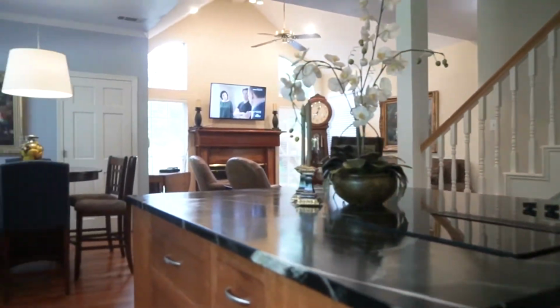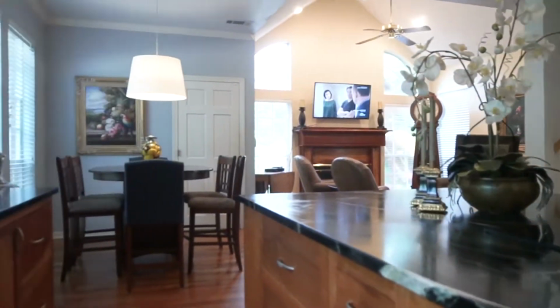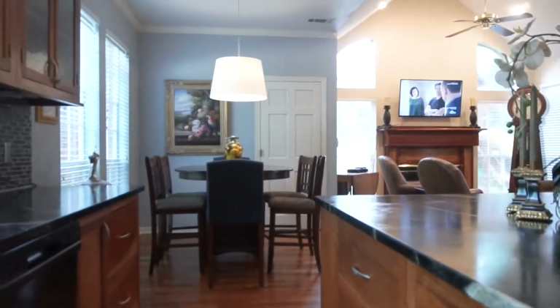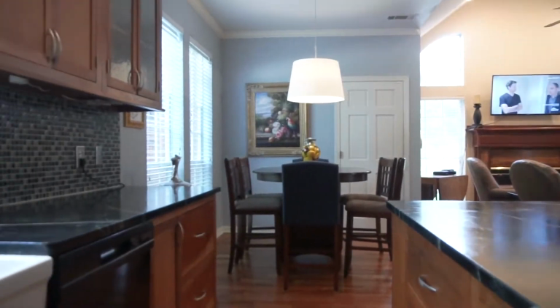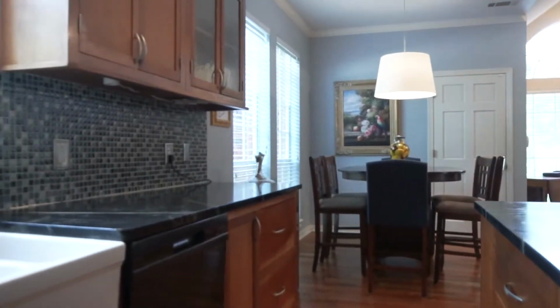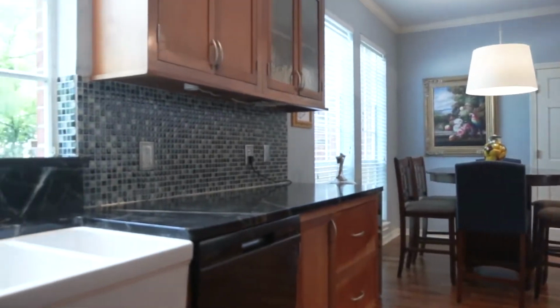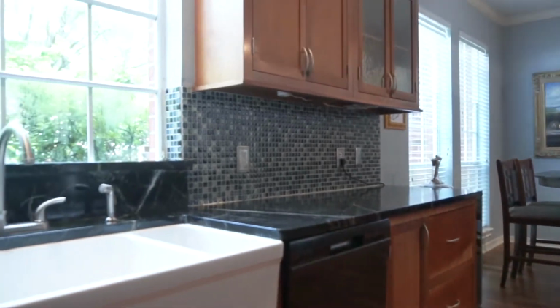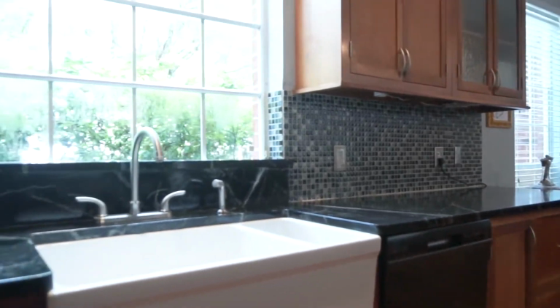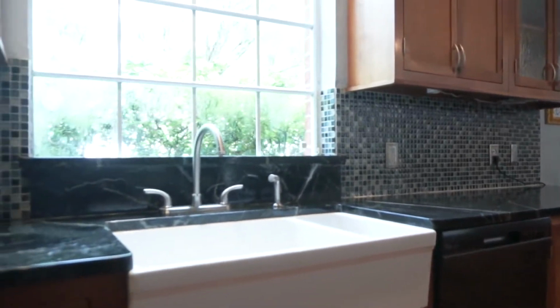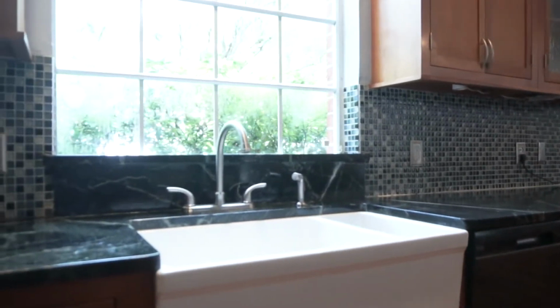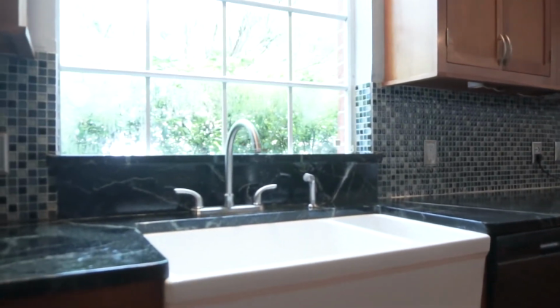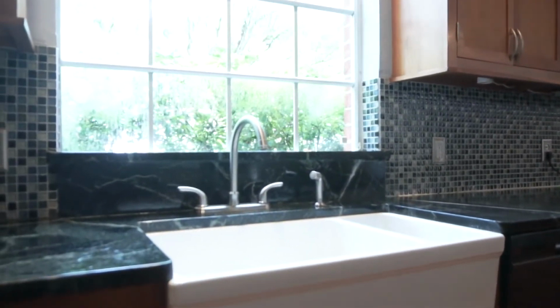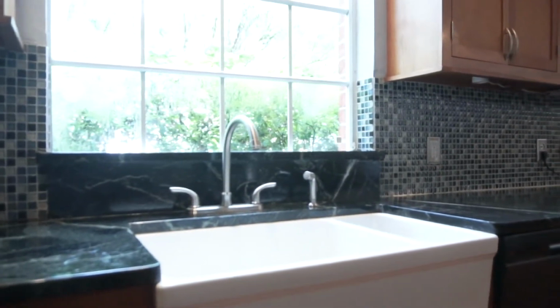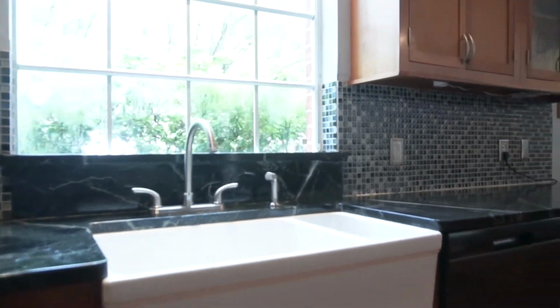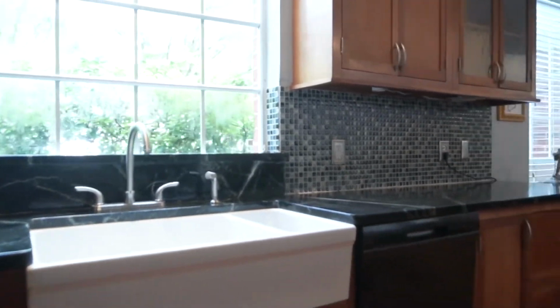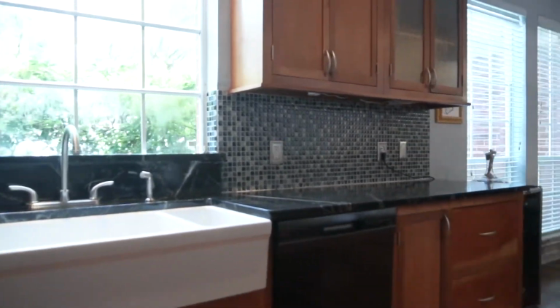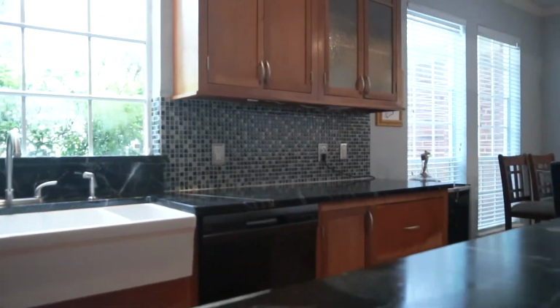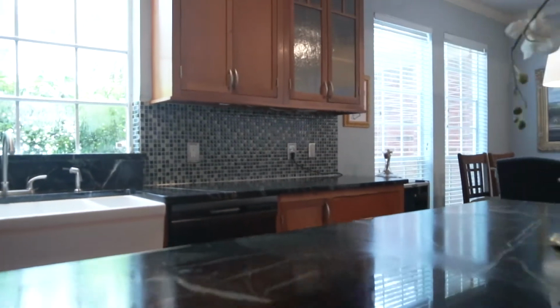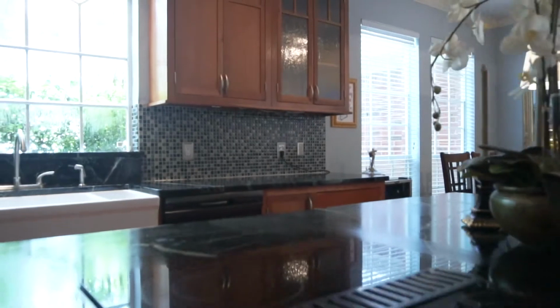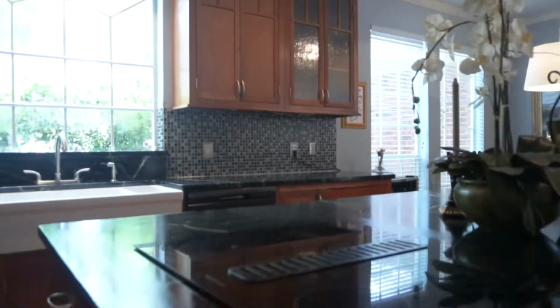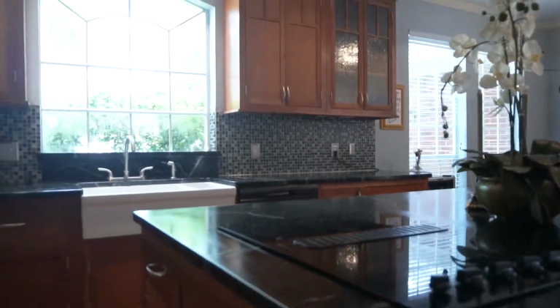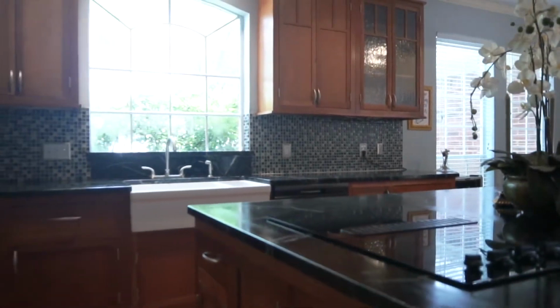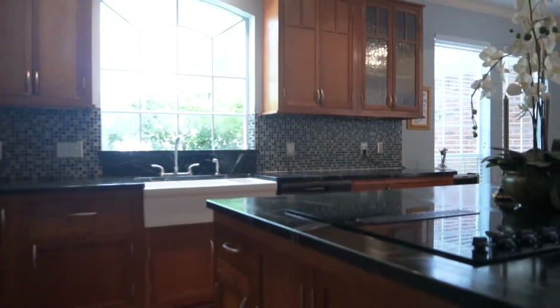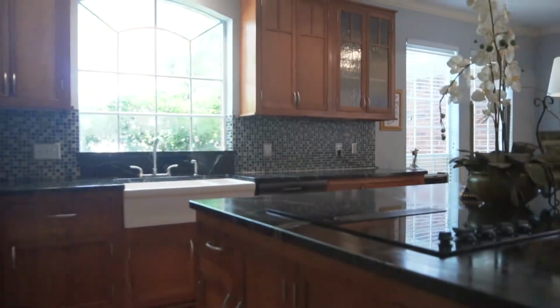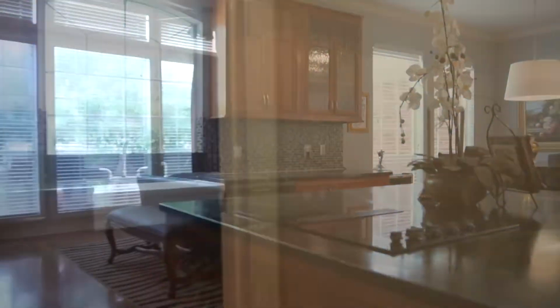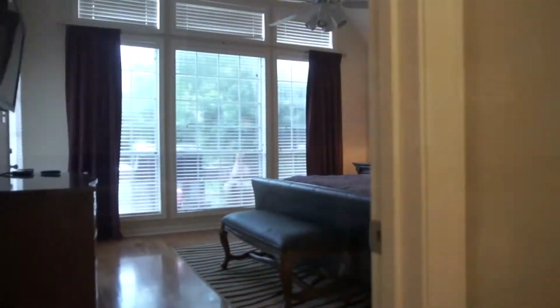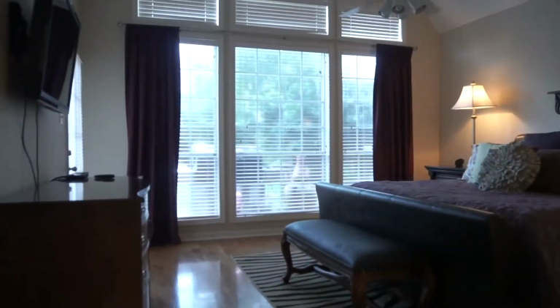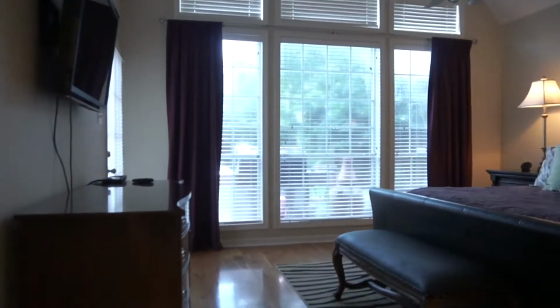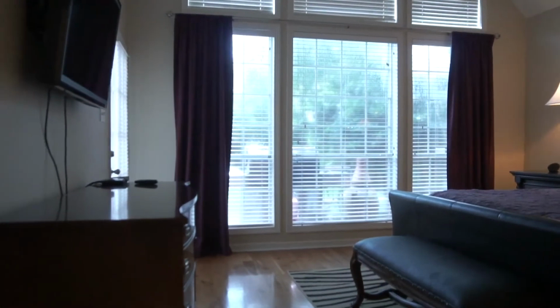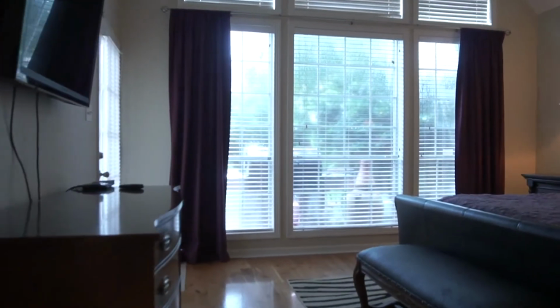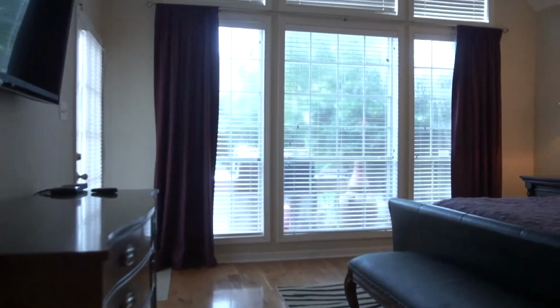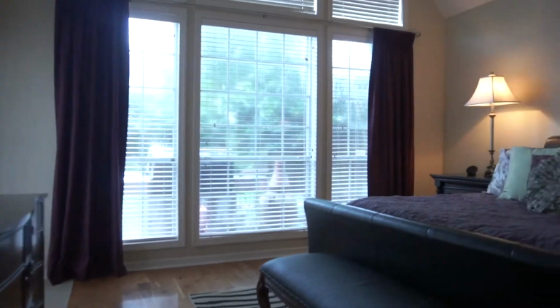This move-in ready home is so lovingly cared for. It's absolutely perfect — the floor plan for you and the family. With an easy commute to the energy corridor, it's a great location for commuting.